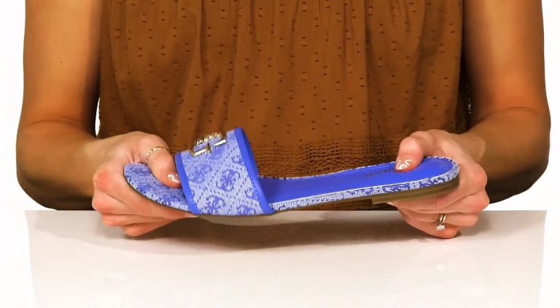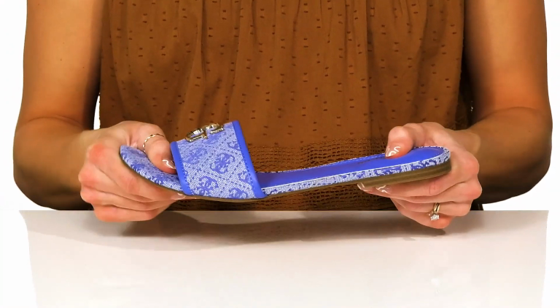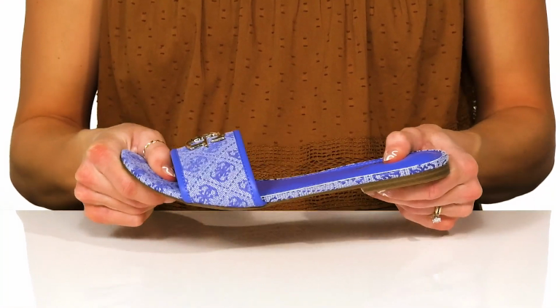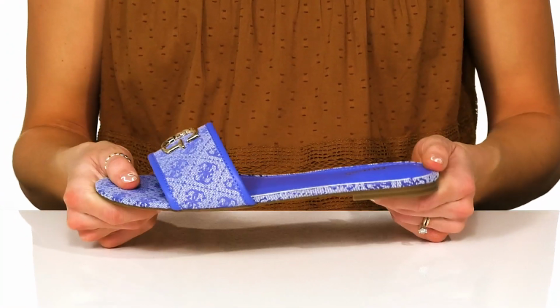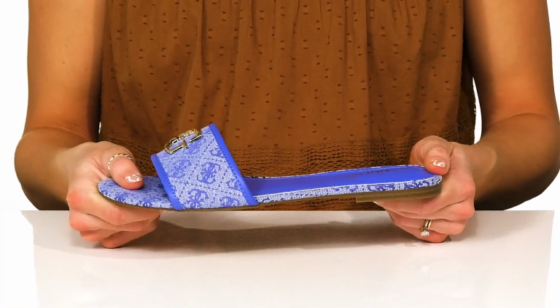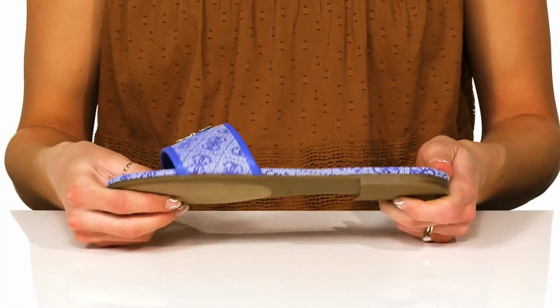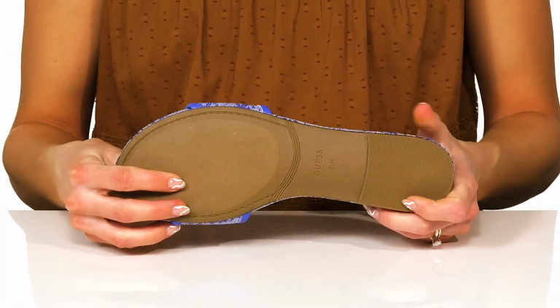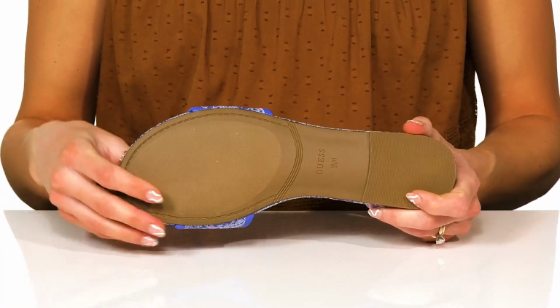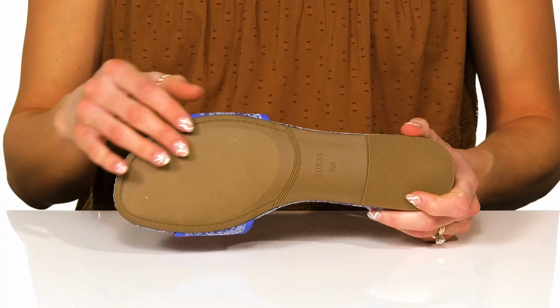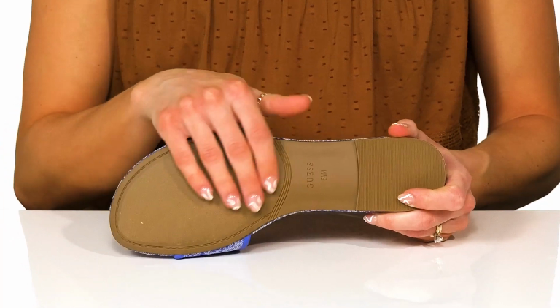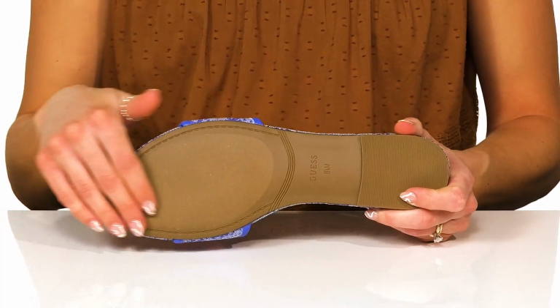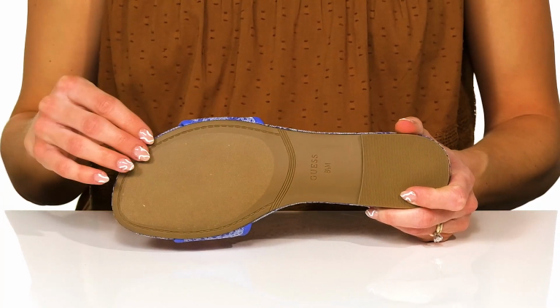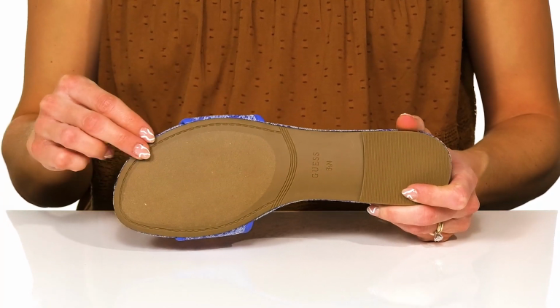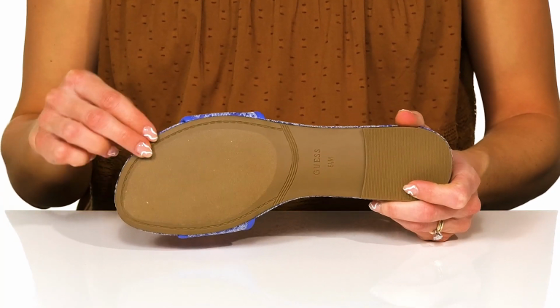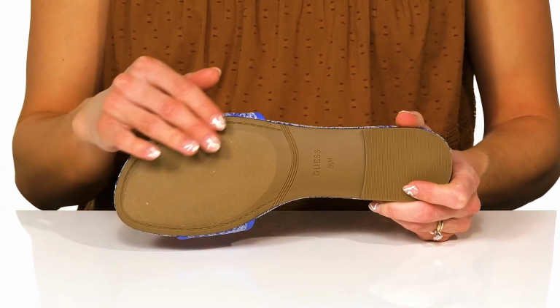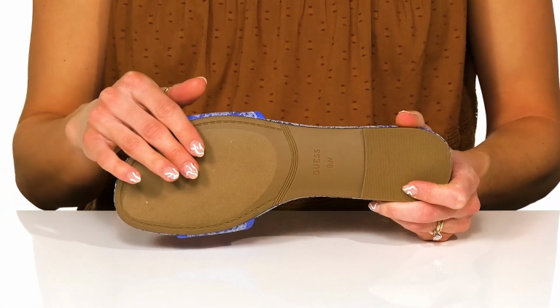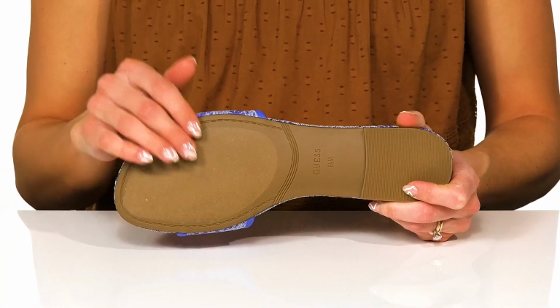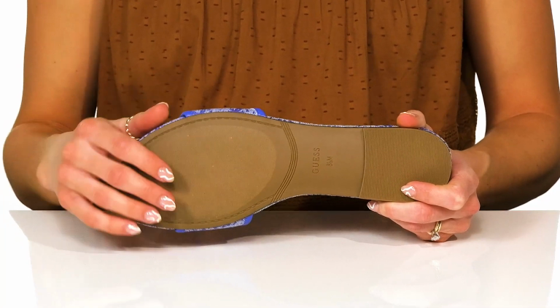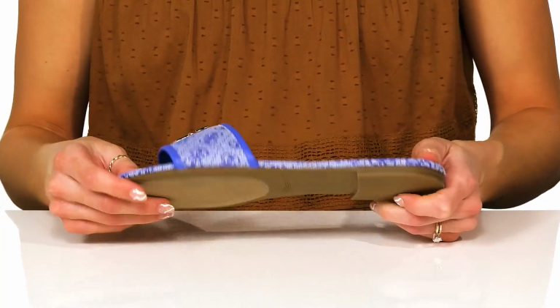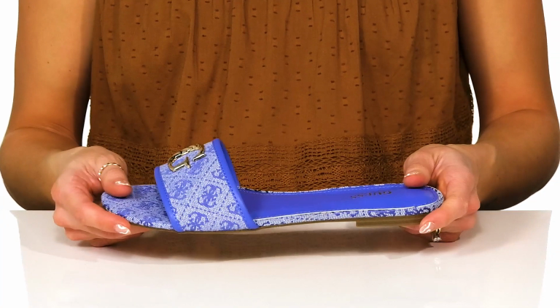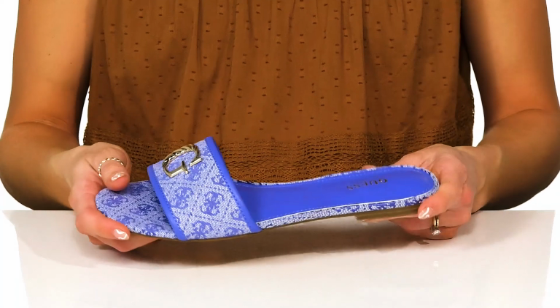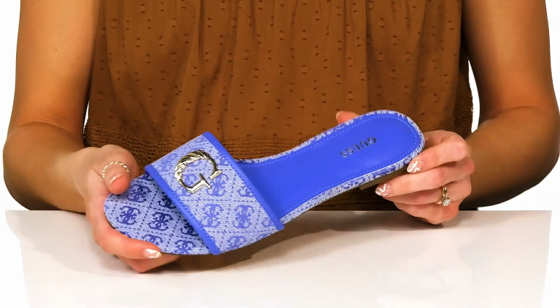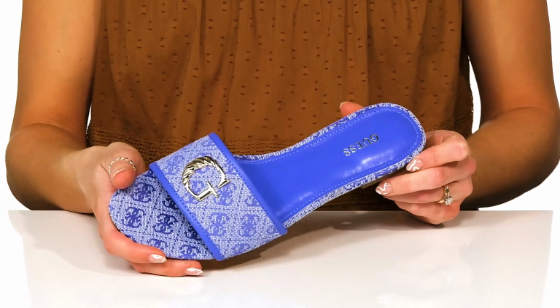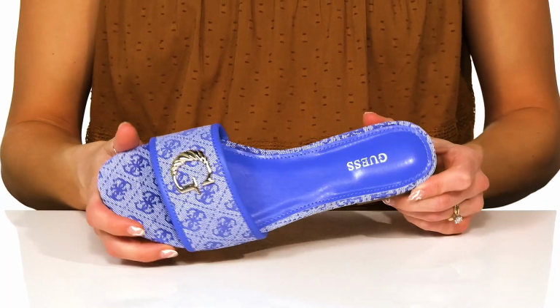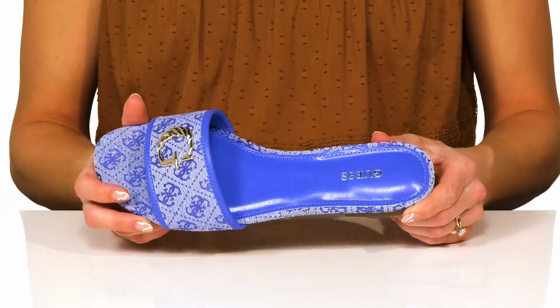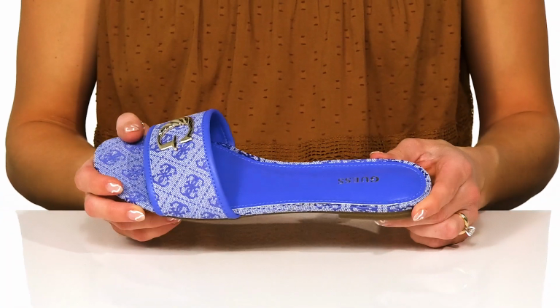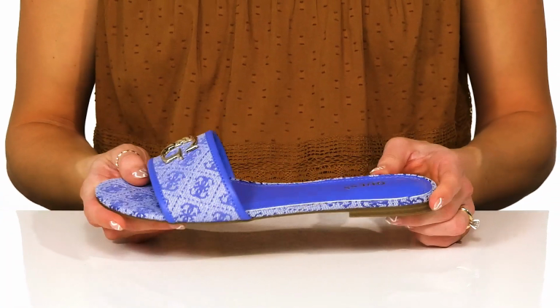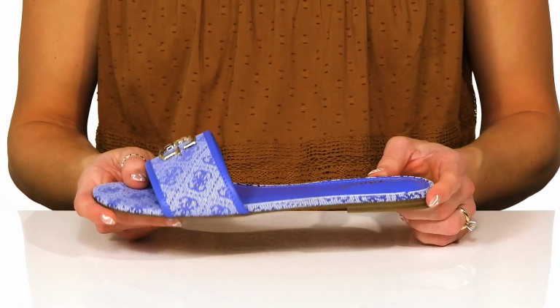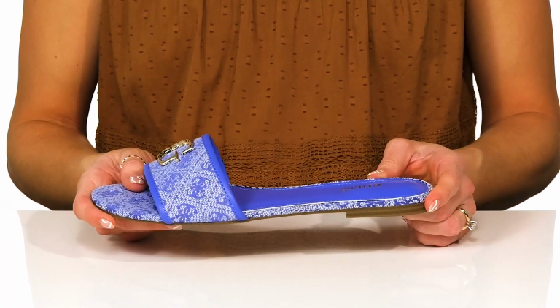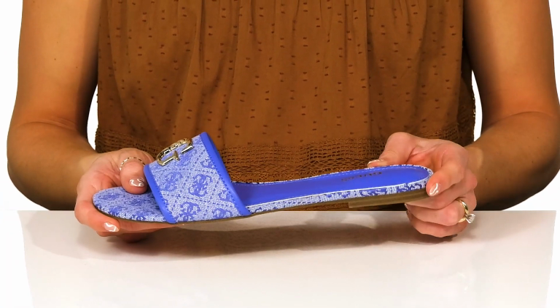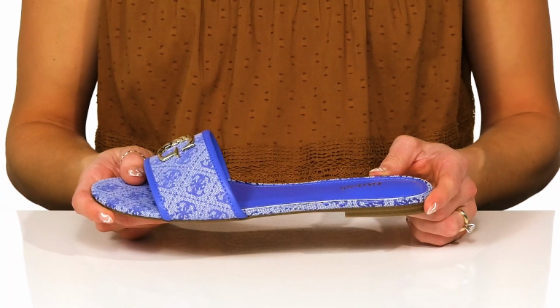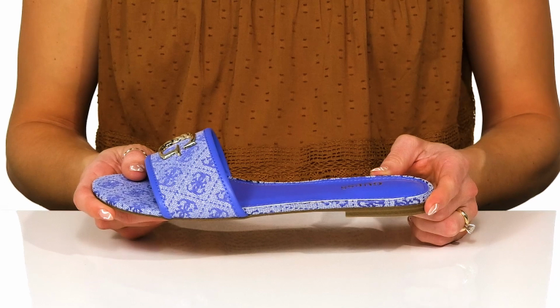These do have a little bit of flexibility to them, and they sit all on top of a man-made outsole that's going to help with a little bit of traction under your feet. I think these will be great to go shopping in, with some flowy pants and a little tank top.